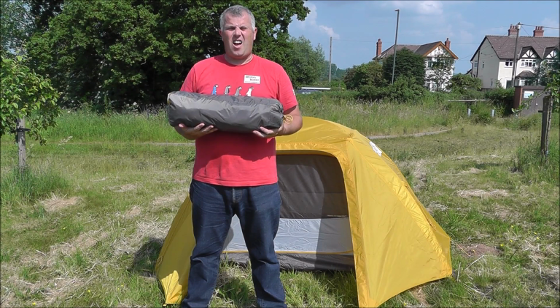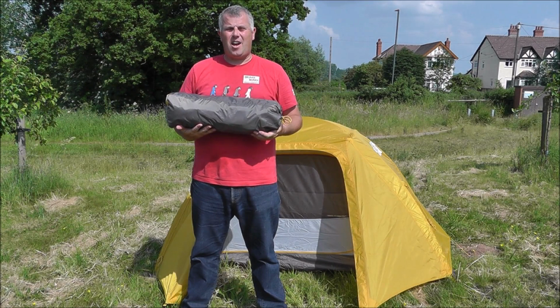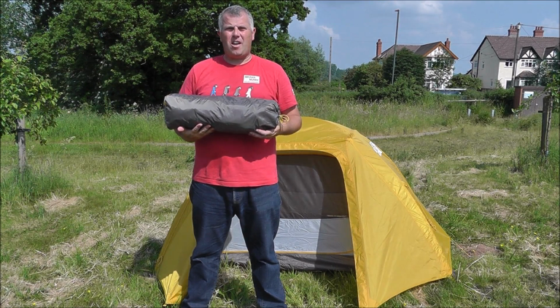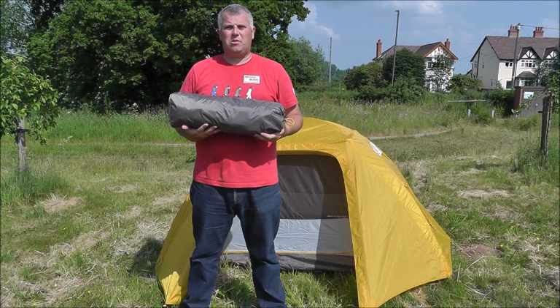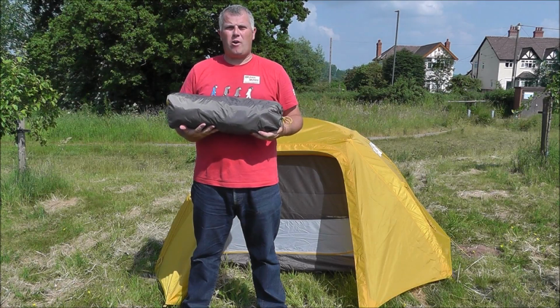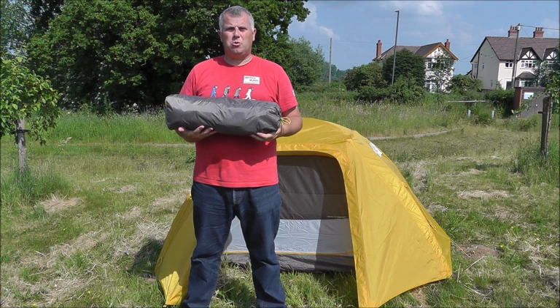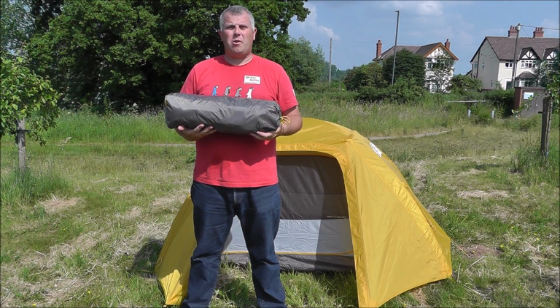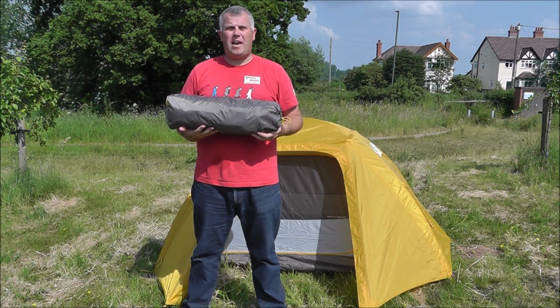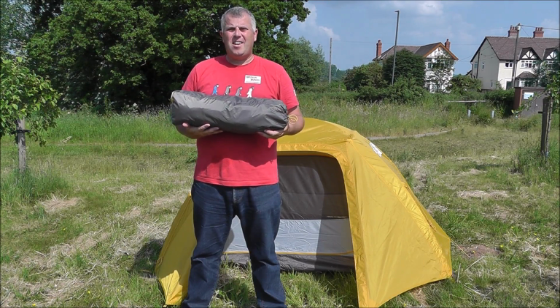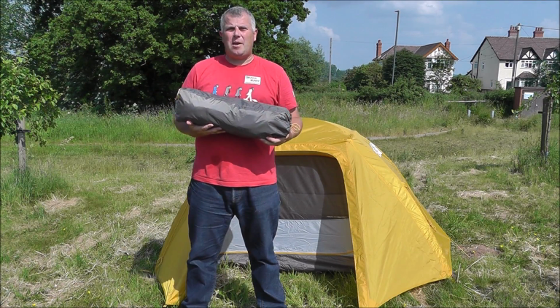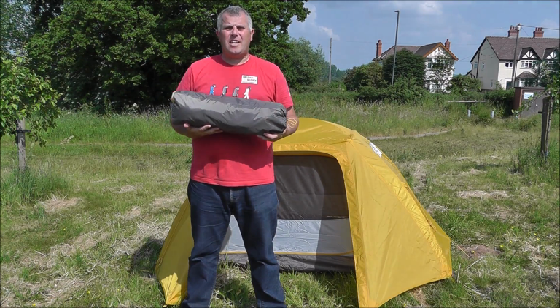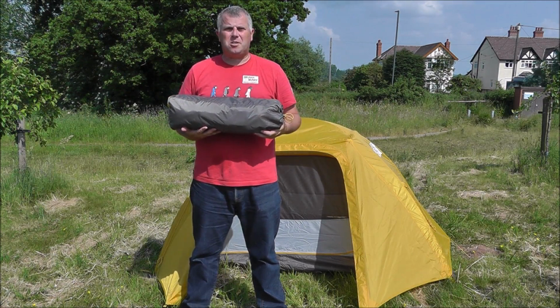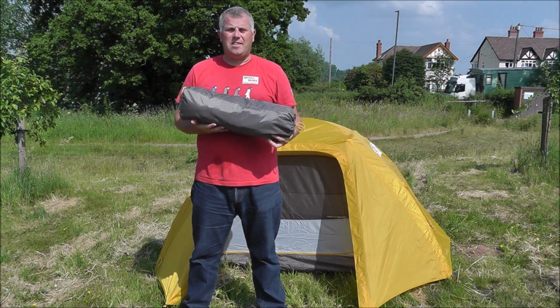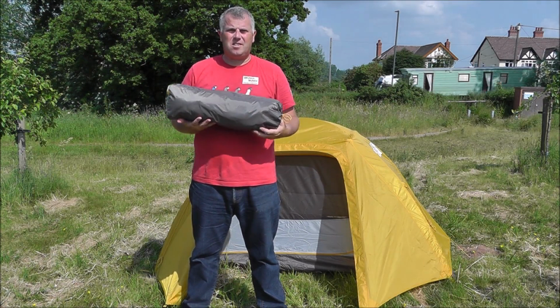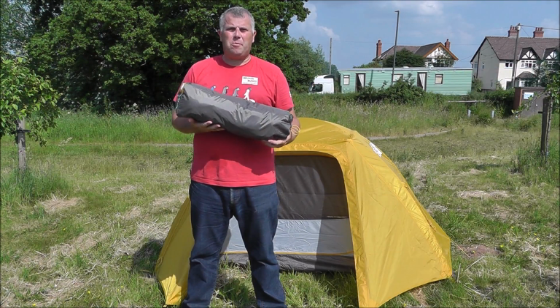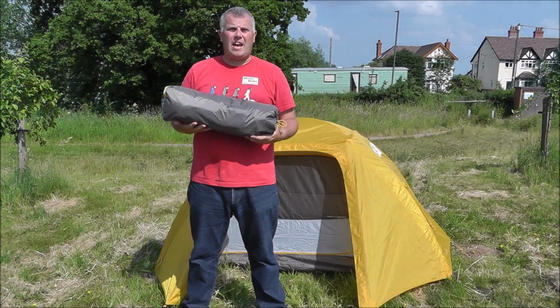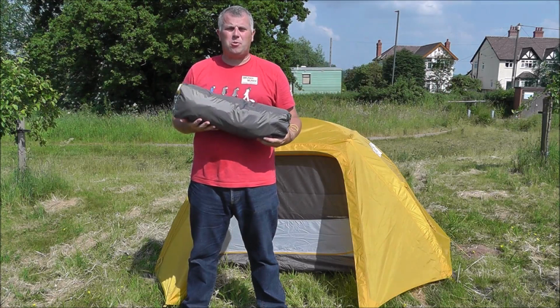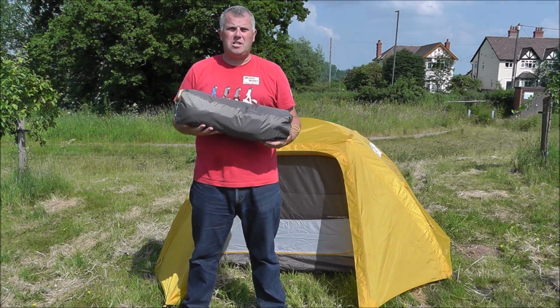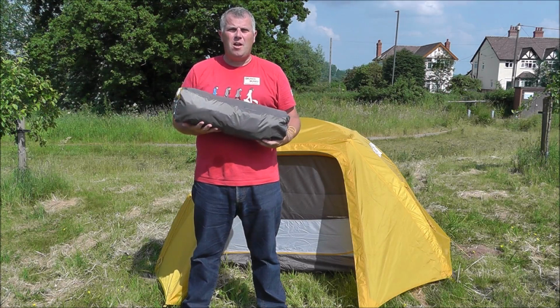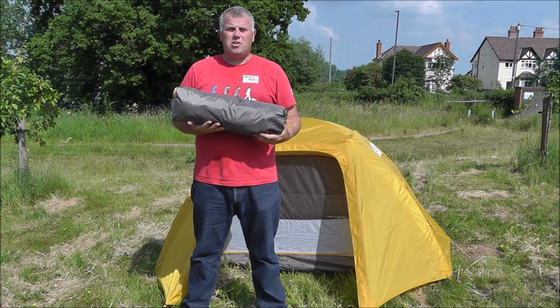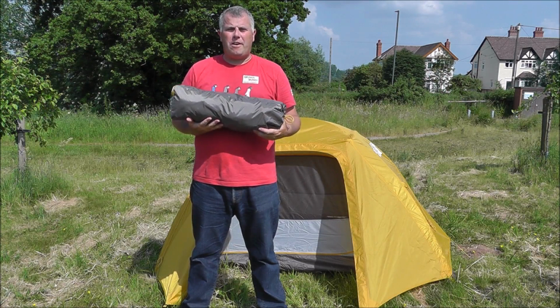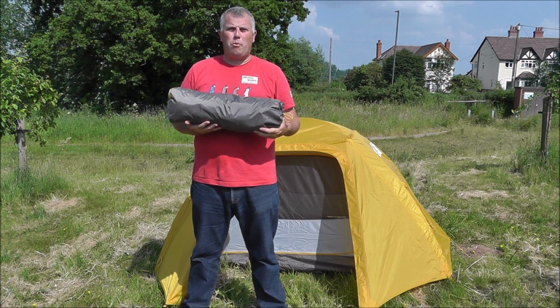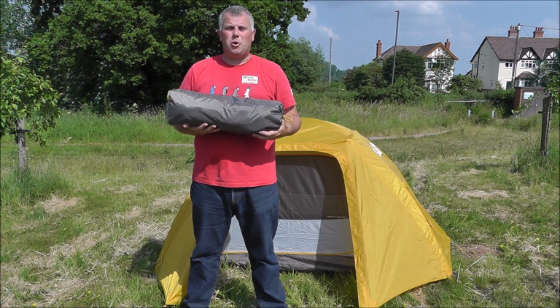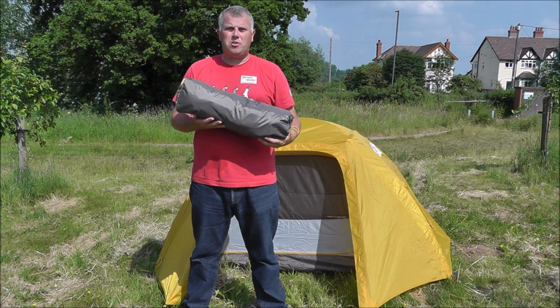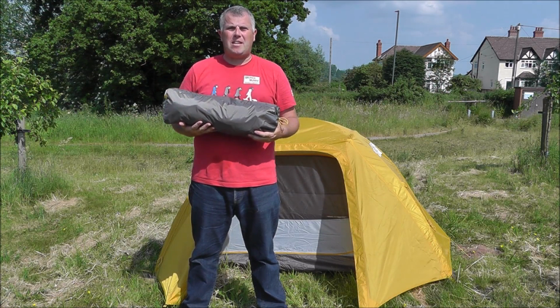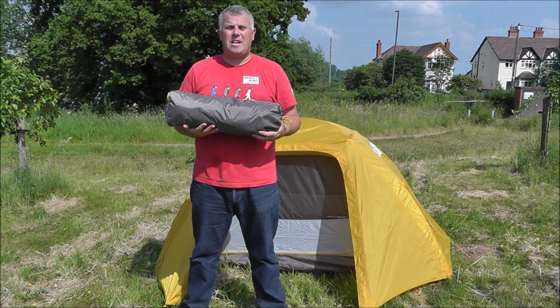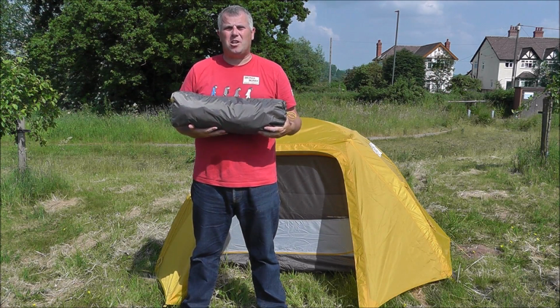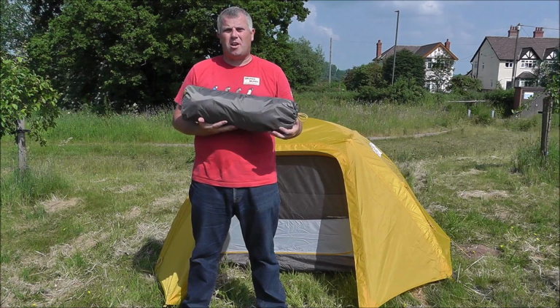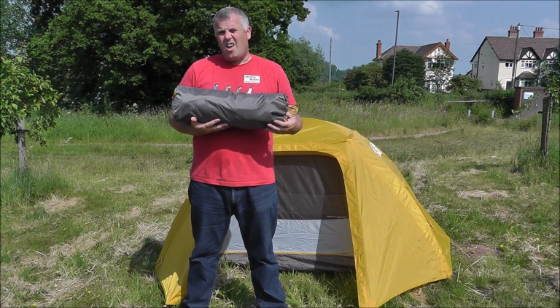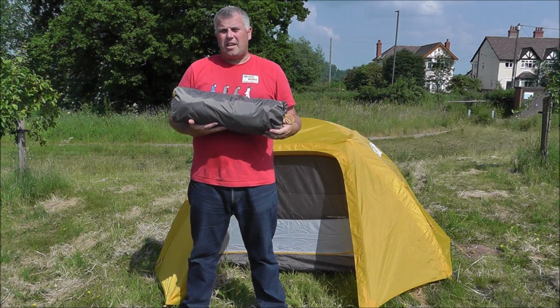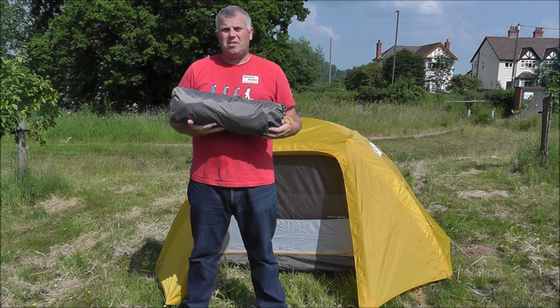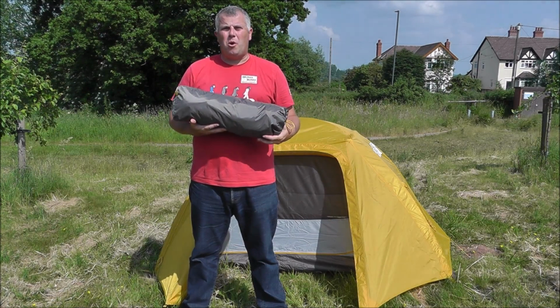Hi, I'm Guy at exploreoutdoors.co.uk and today we're going to take a look at some tents. The tent we're going to look at in more detail is the North Face Stormbreak II. This is our best selling tent on our website — we'll take a look and see why.